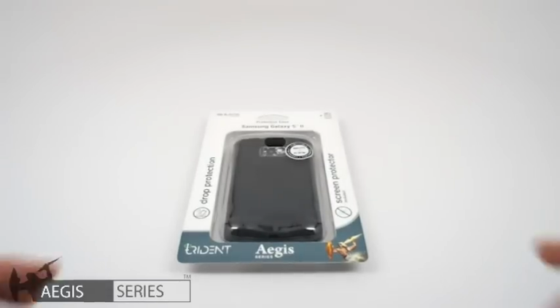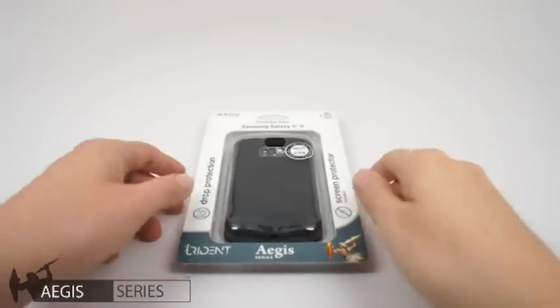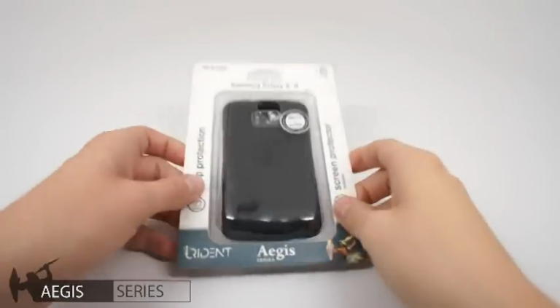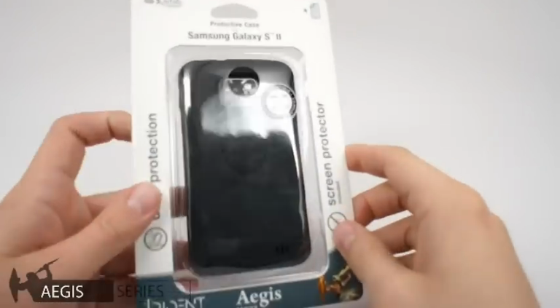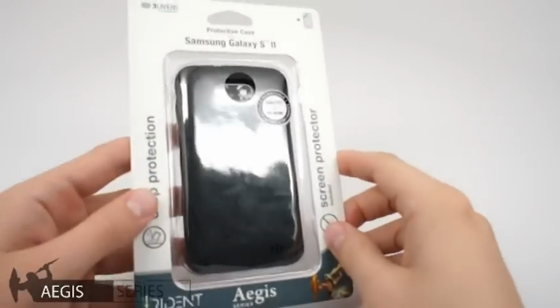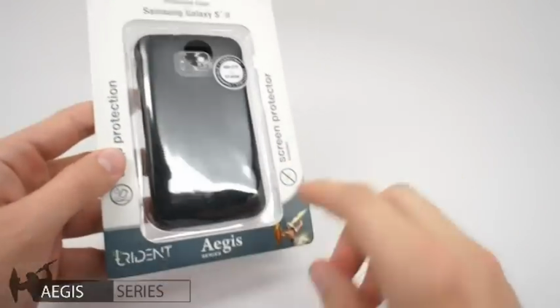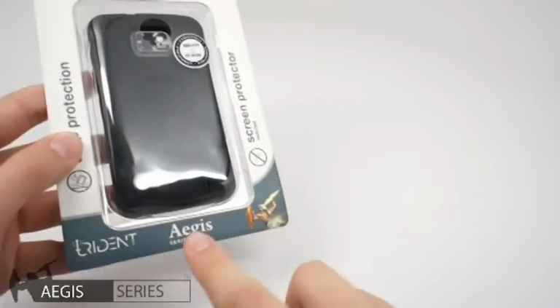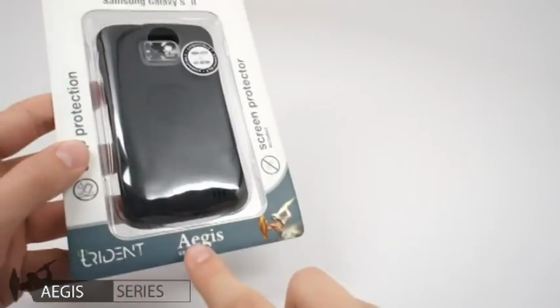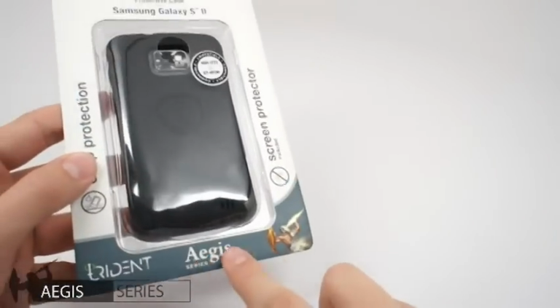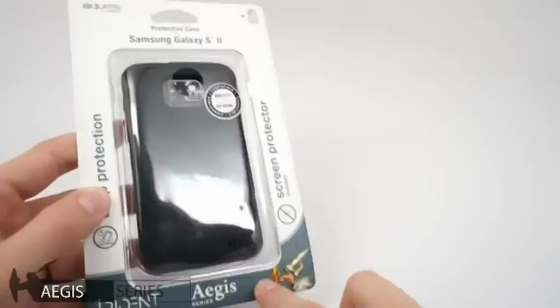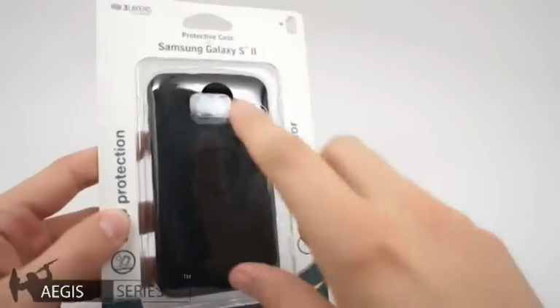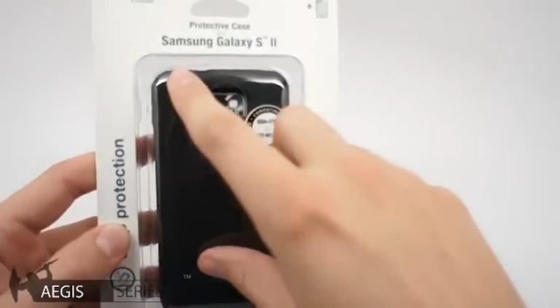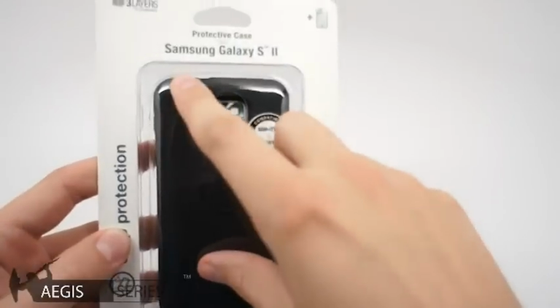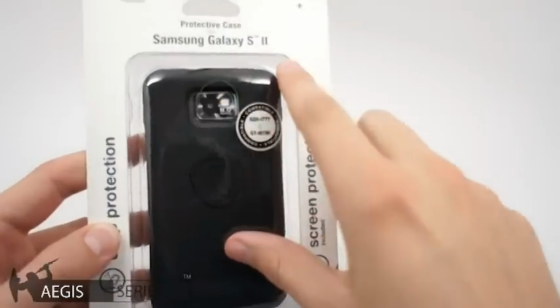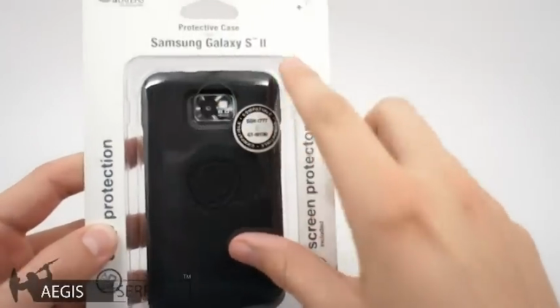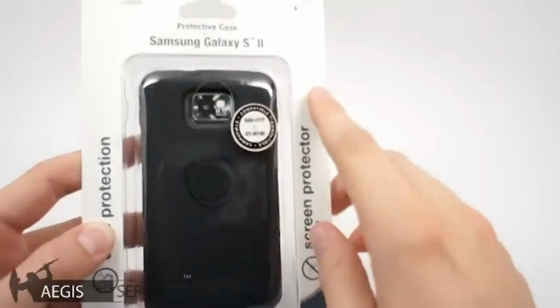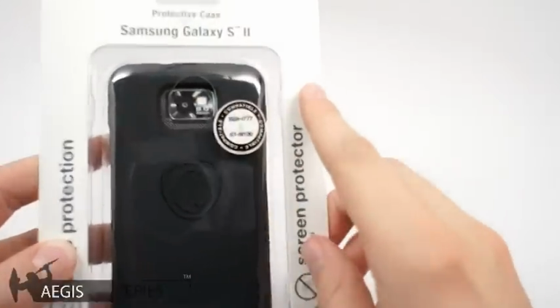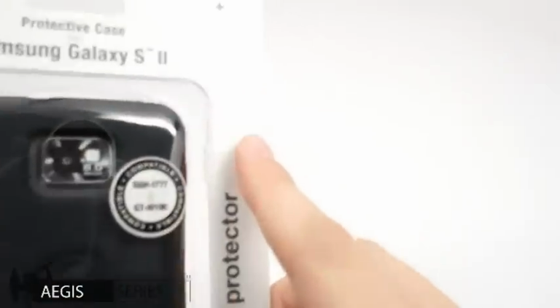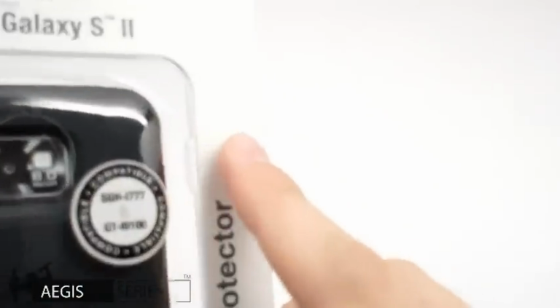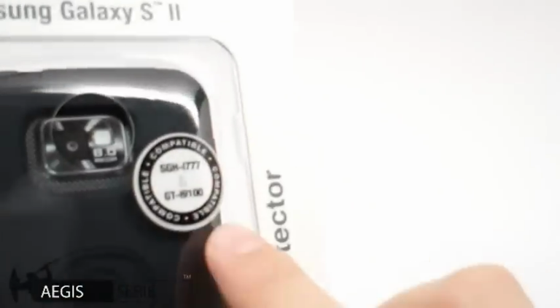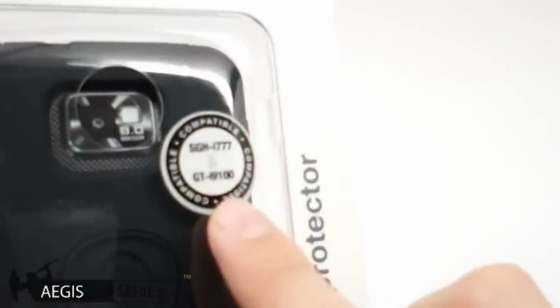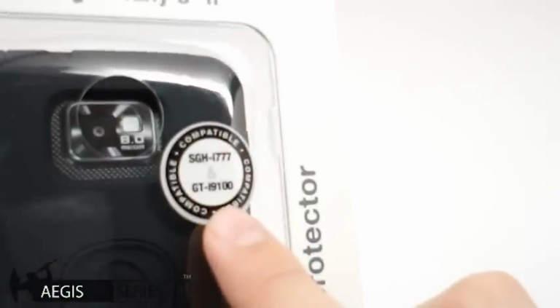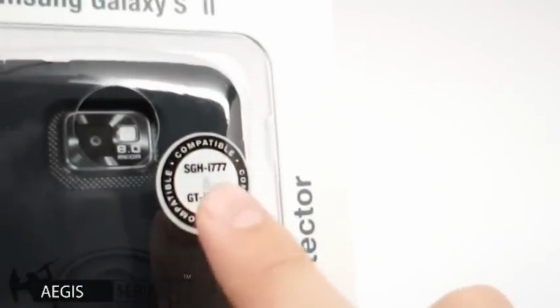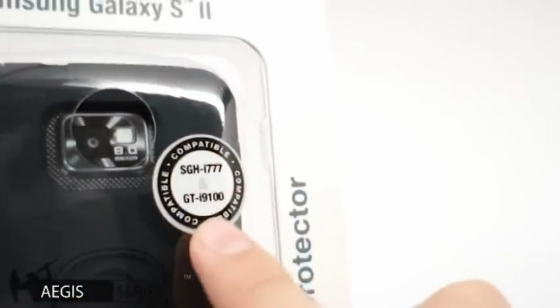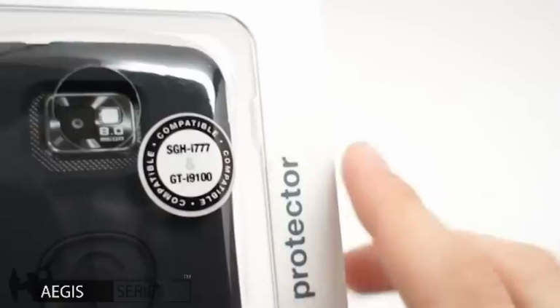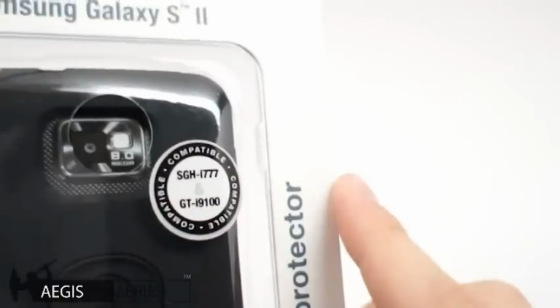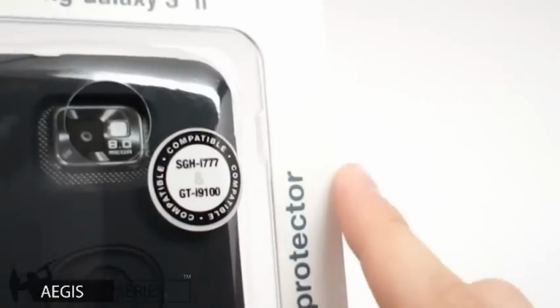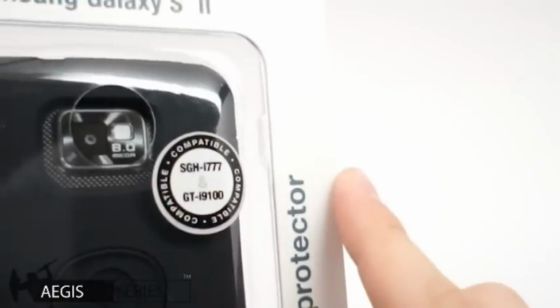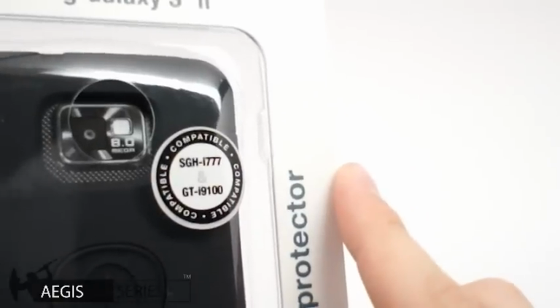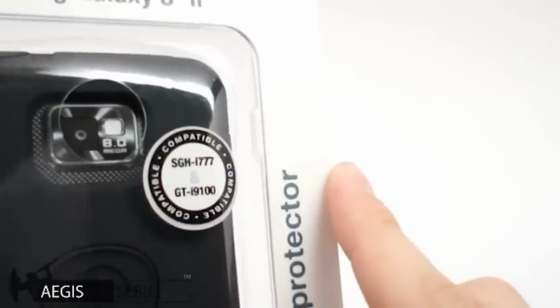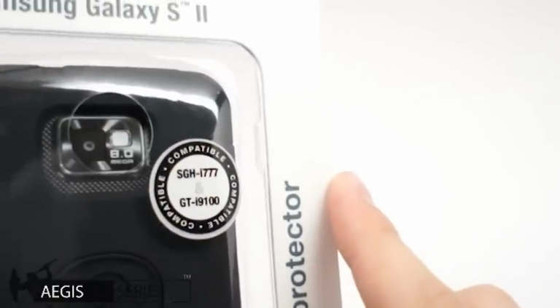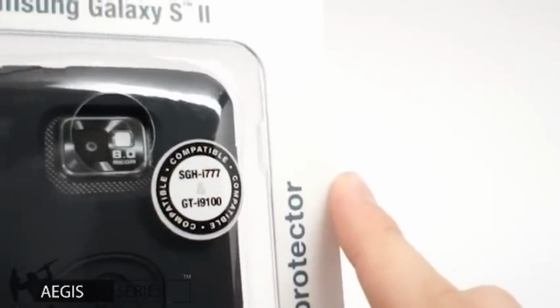Hello, this is Ash from the Trident Case, and I'm here today with the Aegis for the Samsung Galaxy S2. The Aegis is compatible with the Galaxy S2 US and Europe versions.